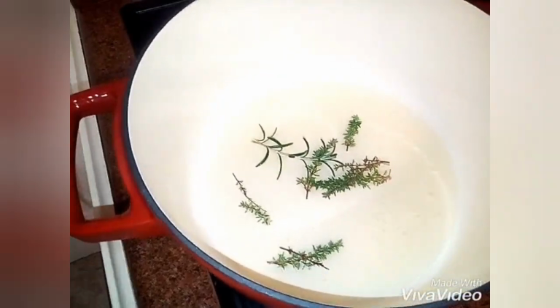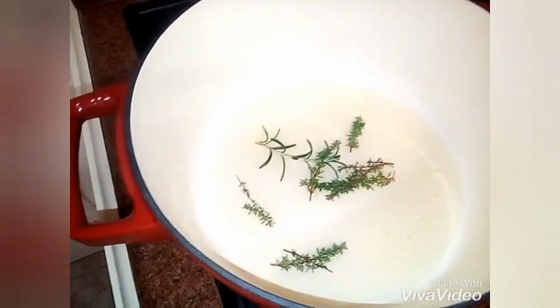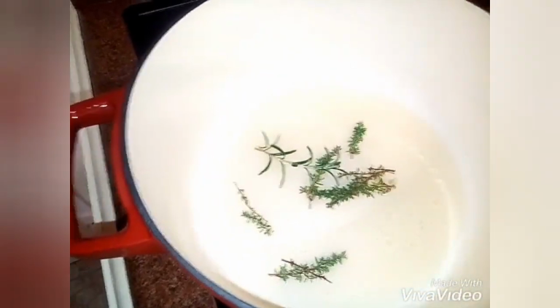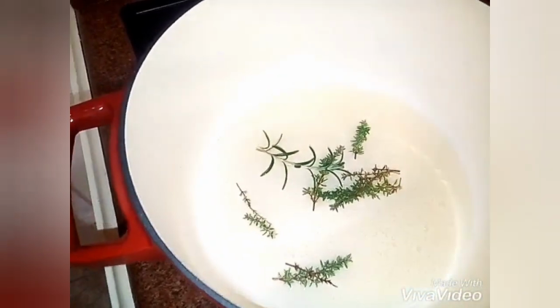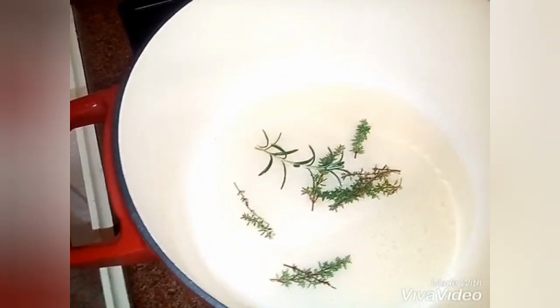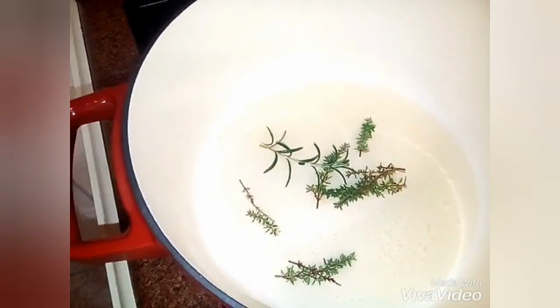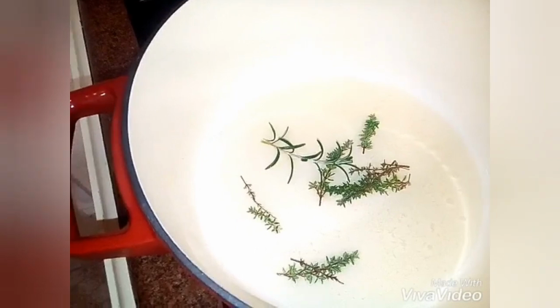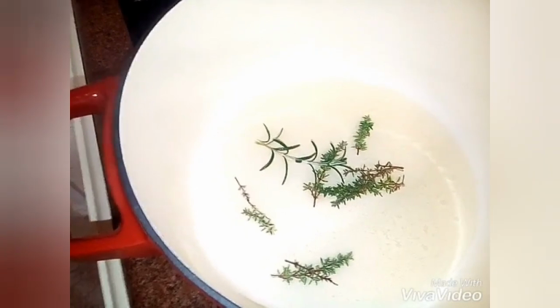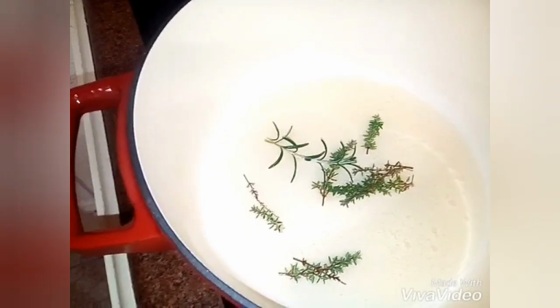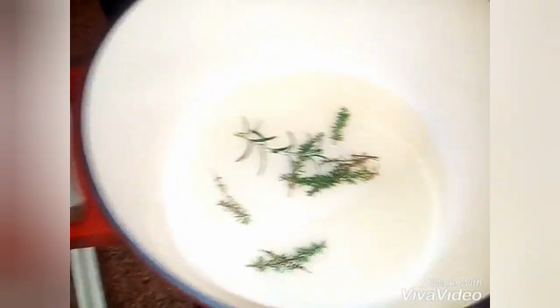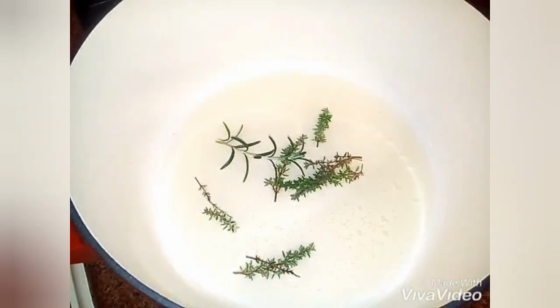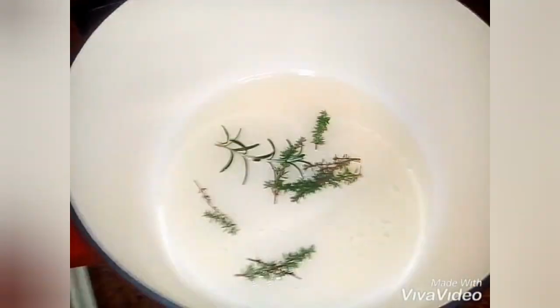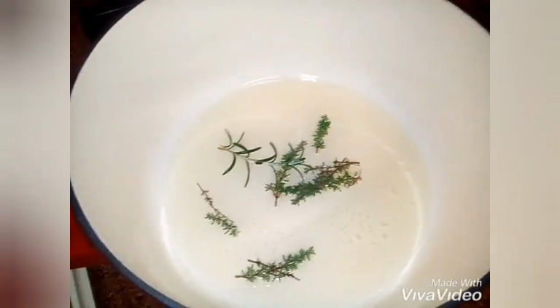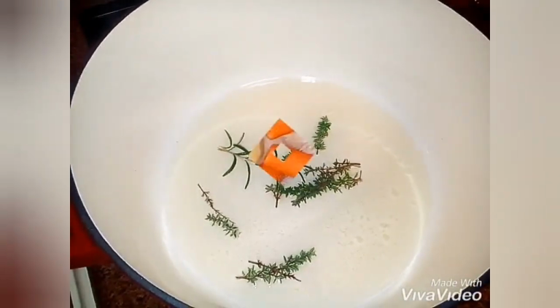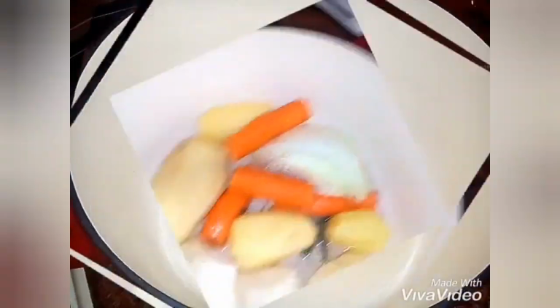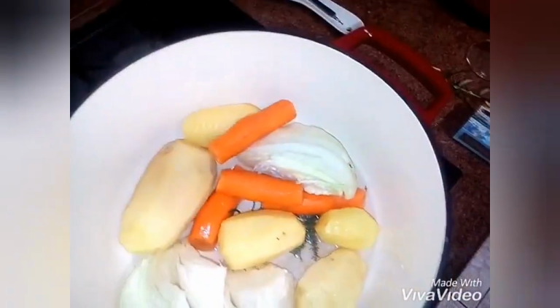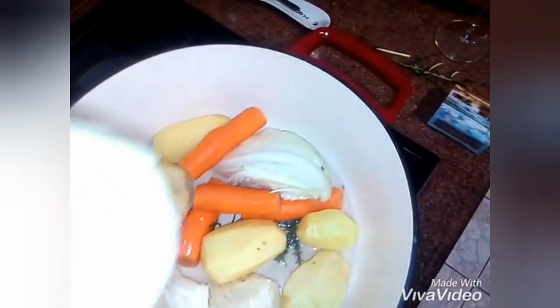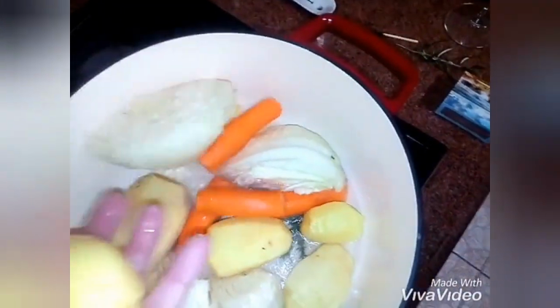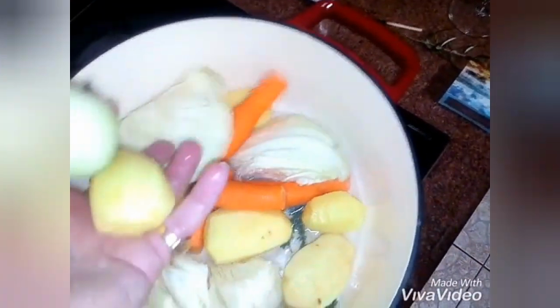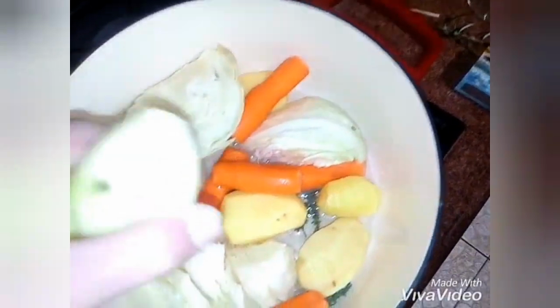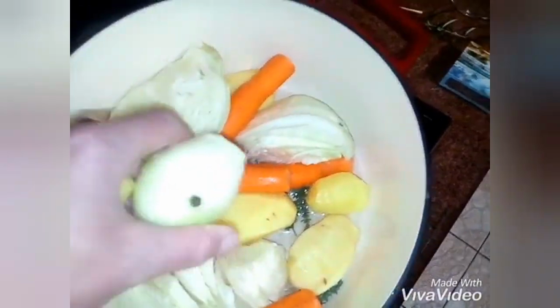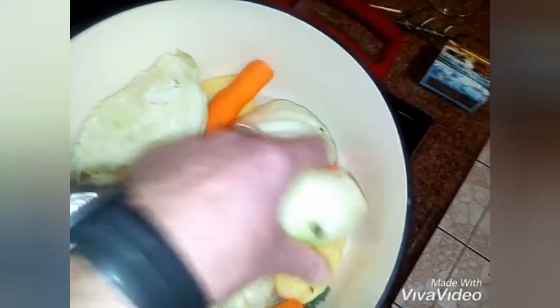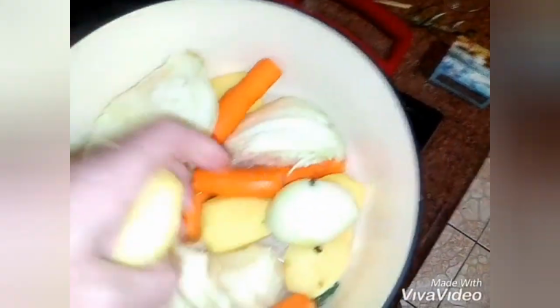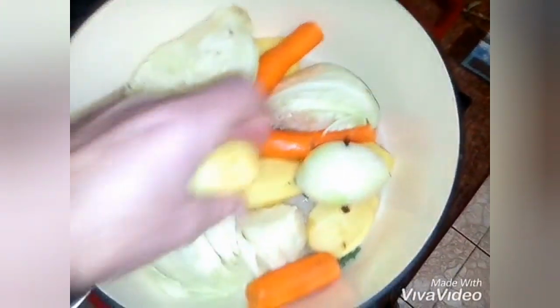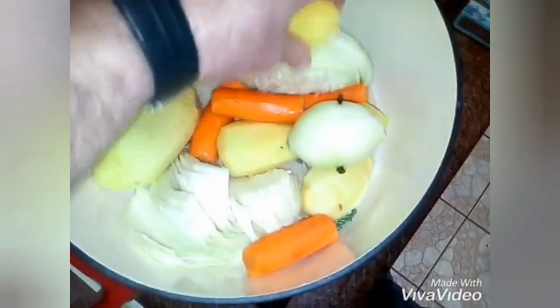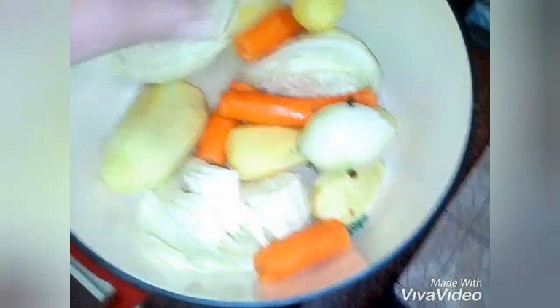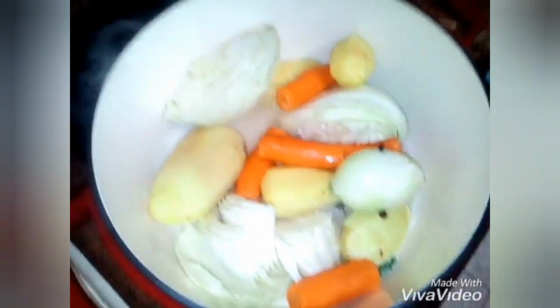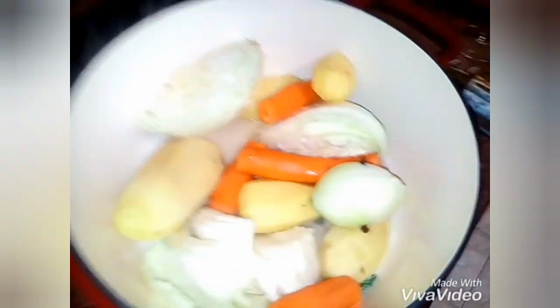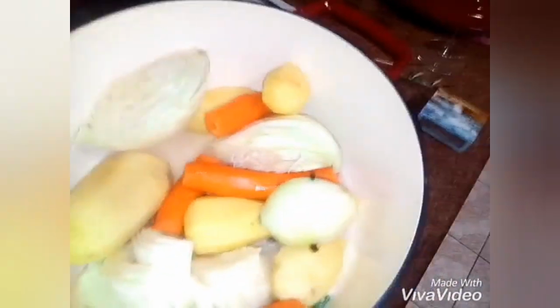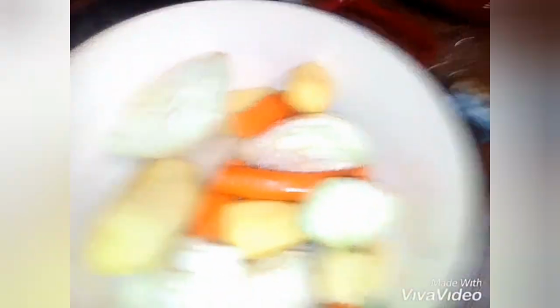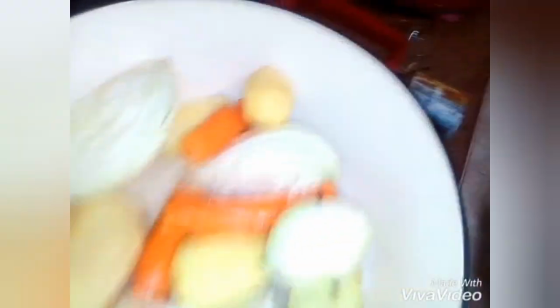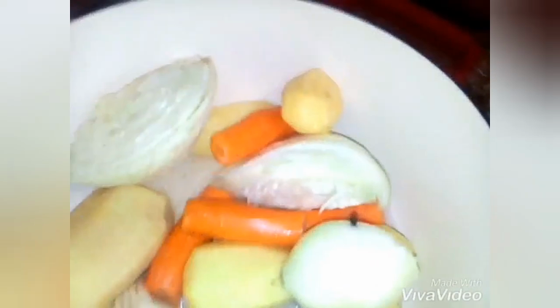I'll begin with the largest ones: the cabbage, the potatoes, and so on — carrots, etc. We take another piece of cabbage, the onion, the potatoes, and we add a bit of carrots.